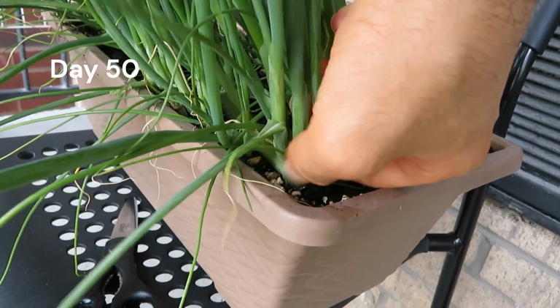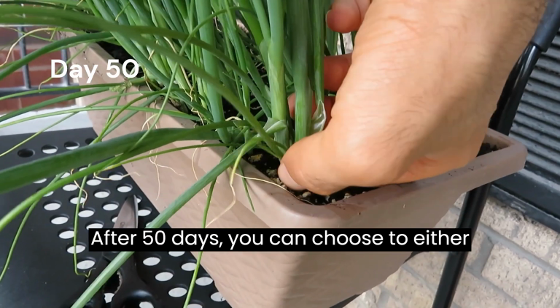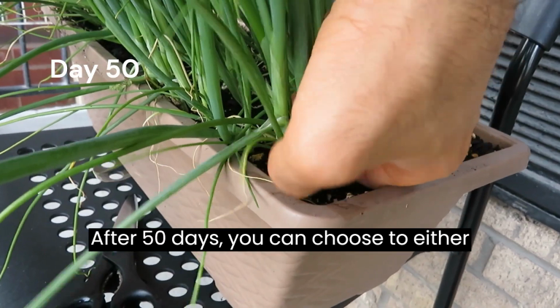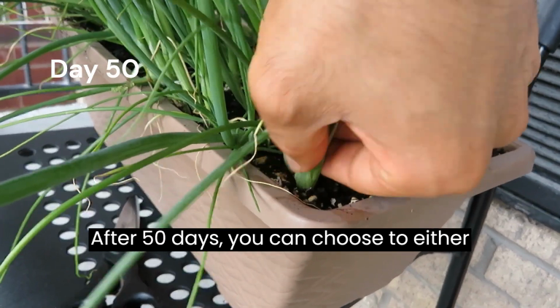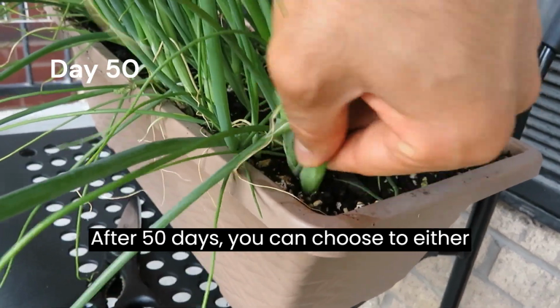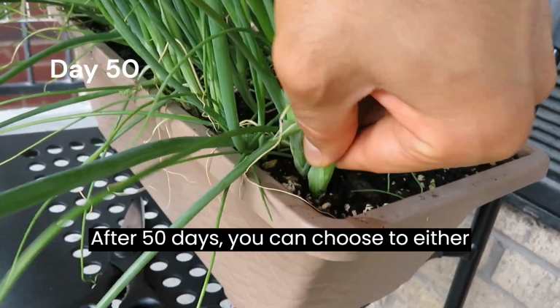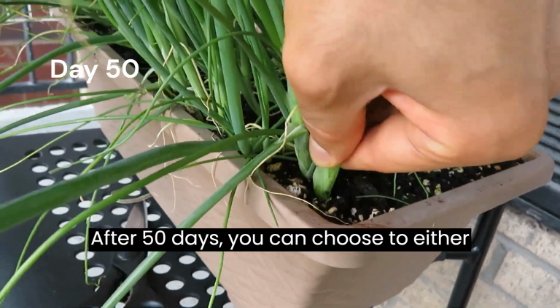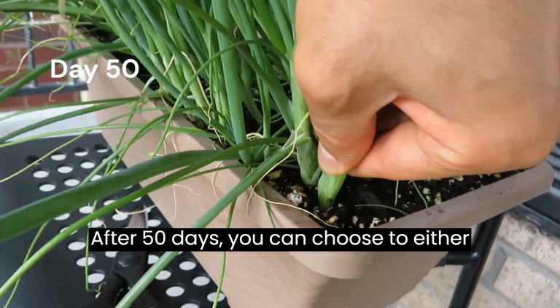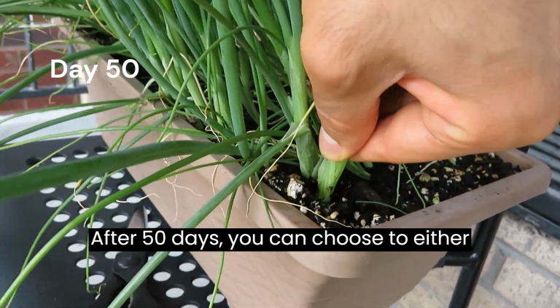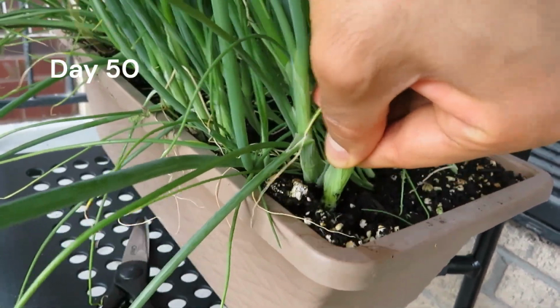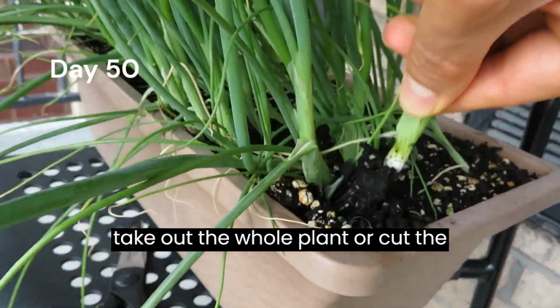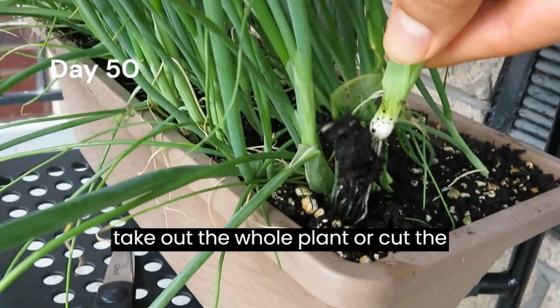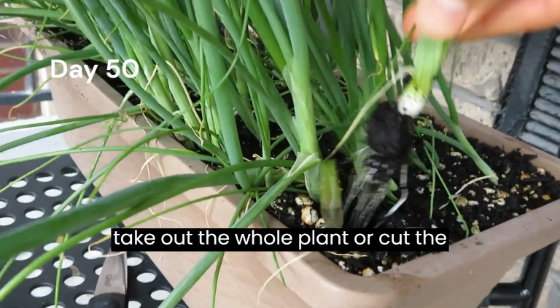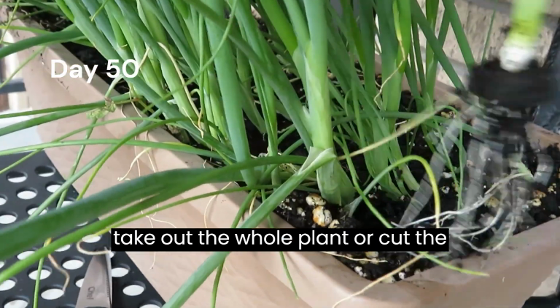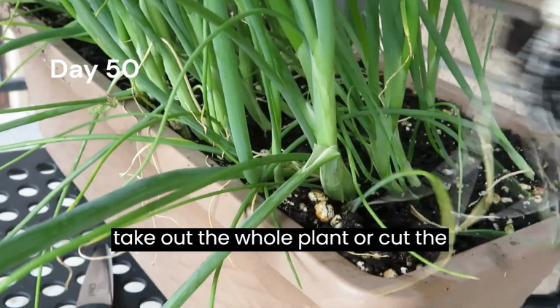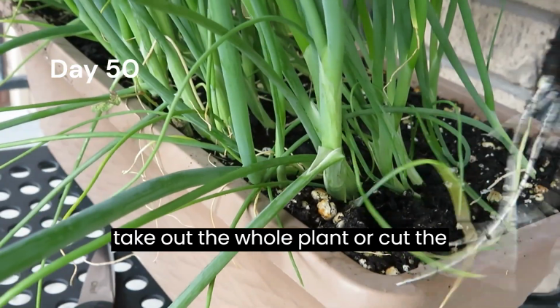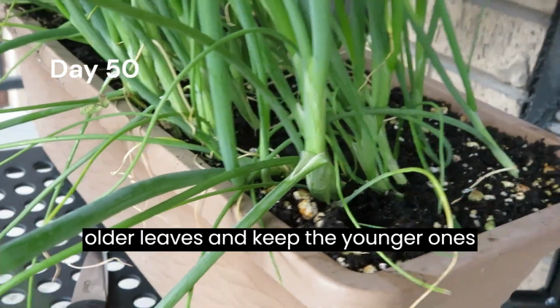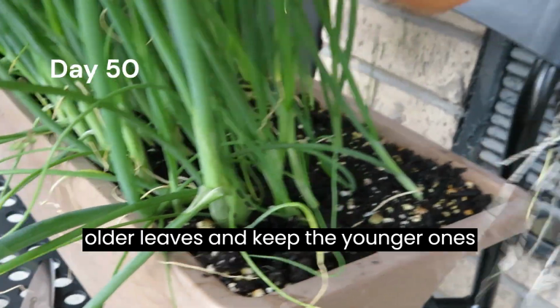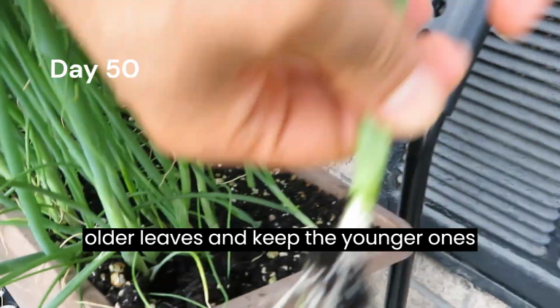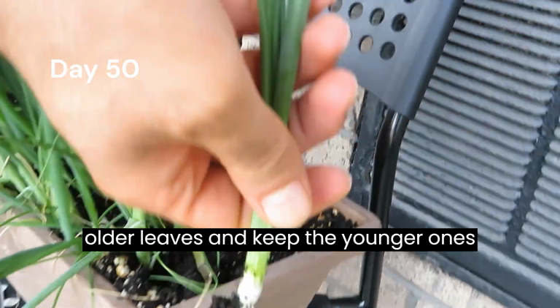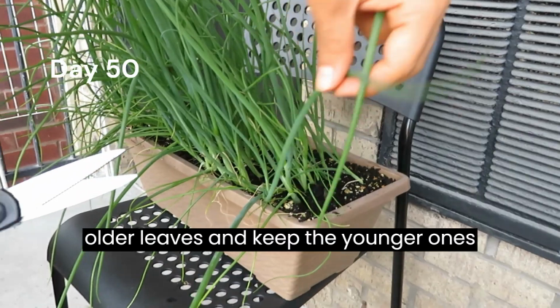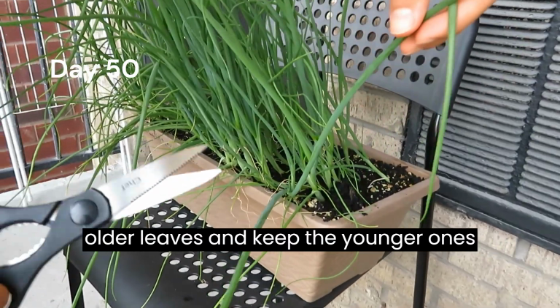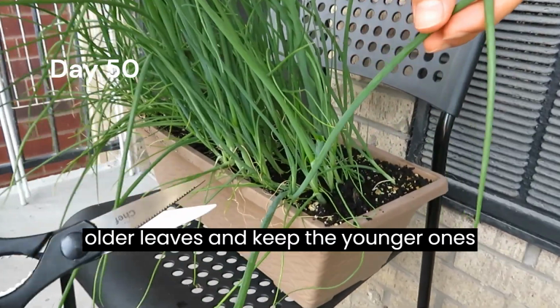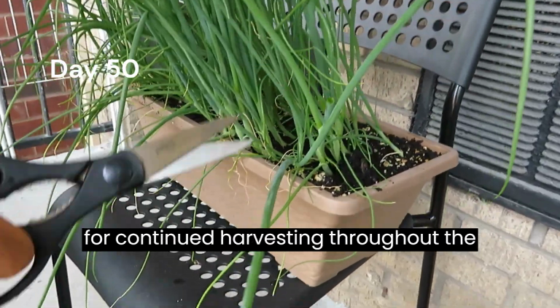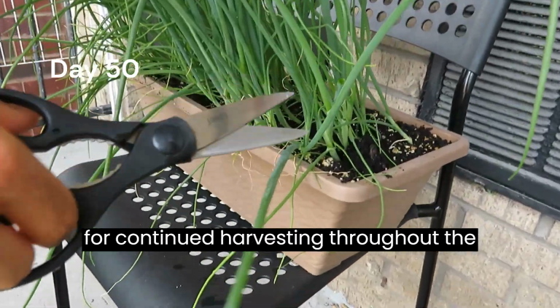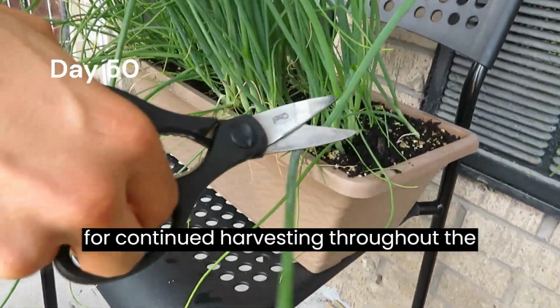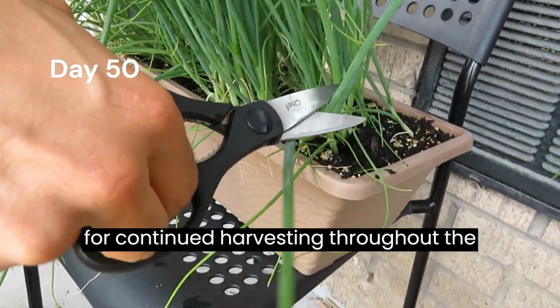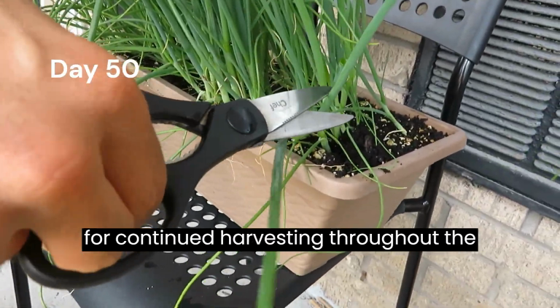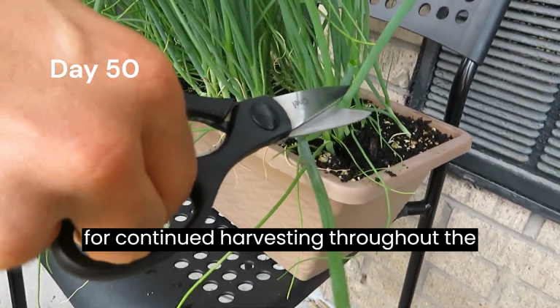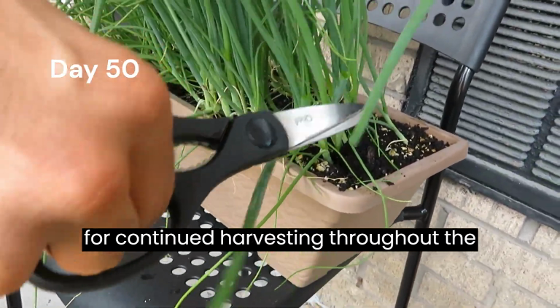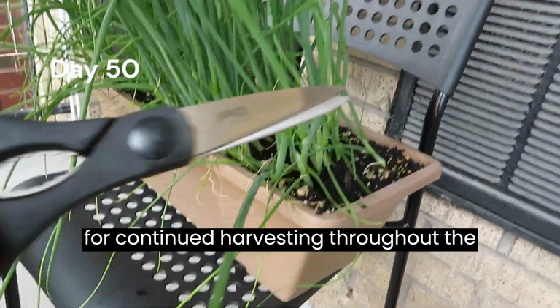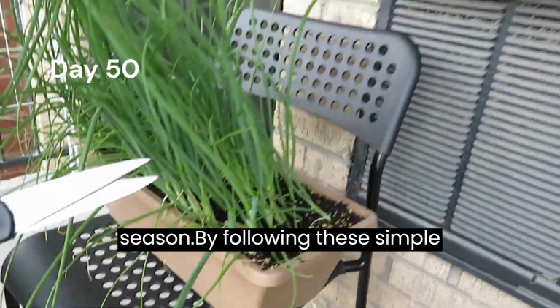After 50 days, you can choose to either take out the whole plant or cut the older leaves and keep the younger ones for continued harvesting throughout the season.